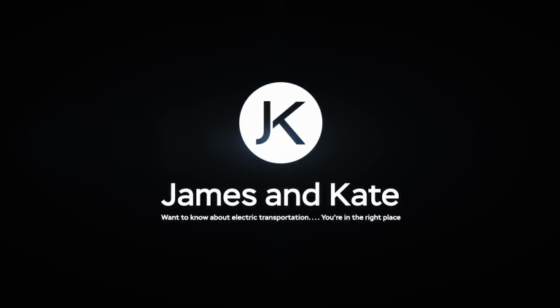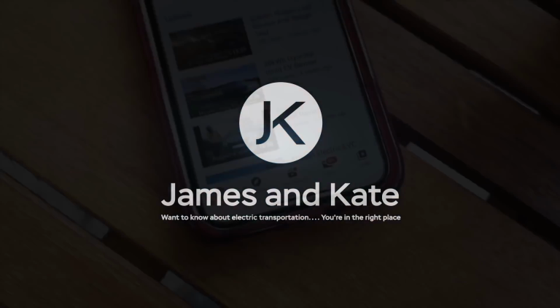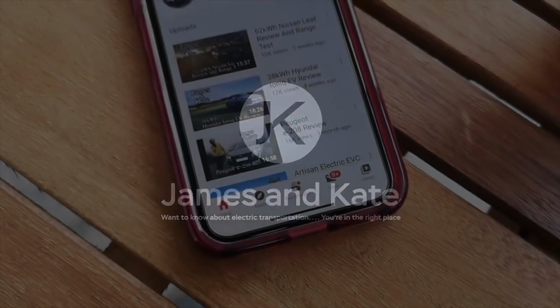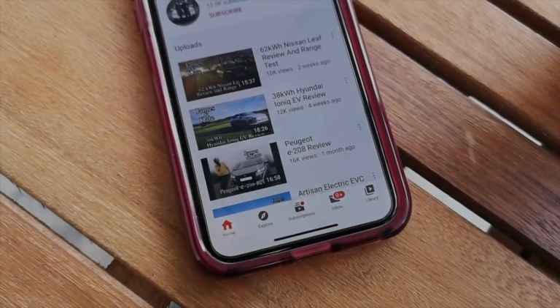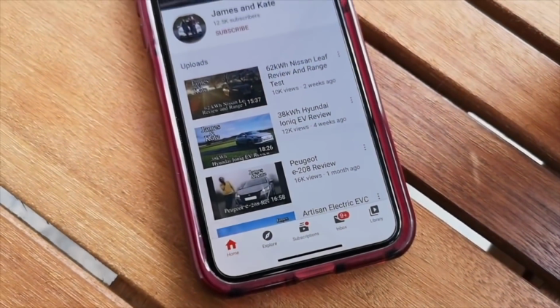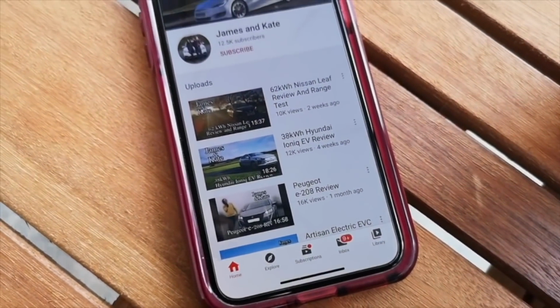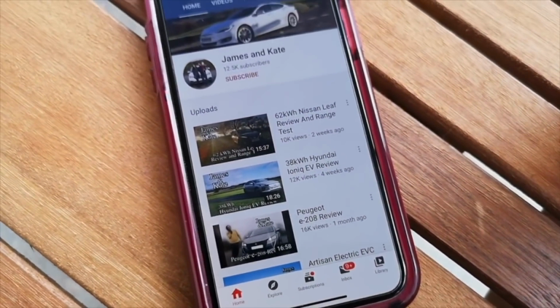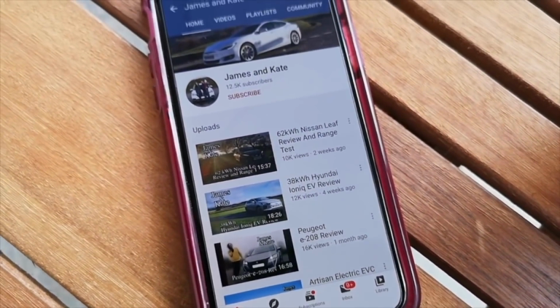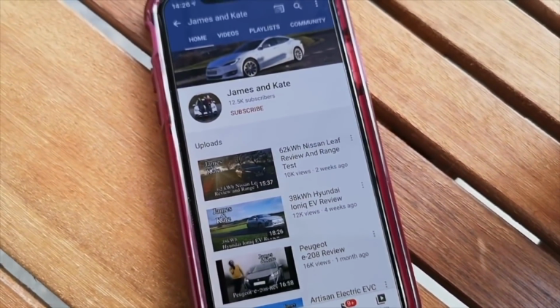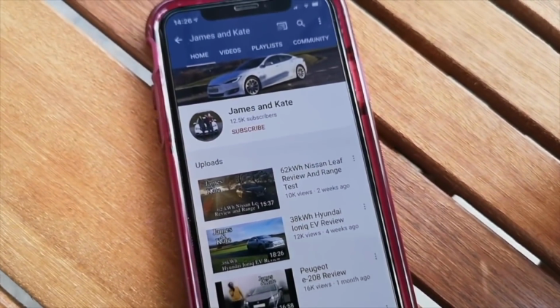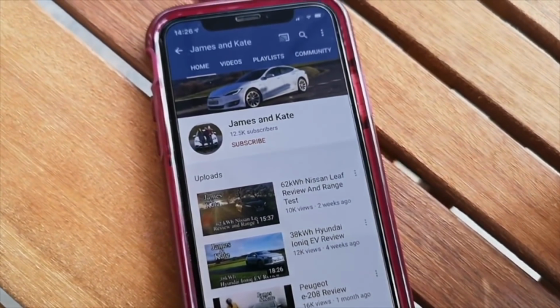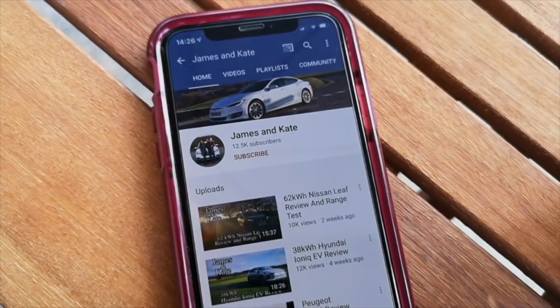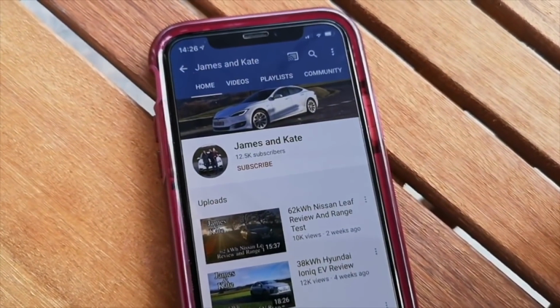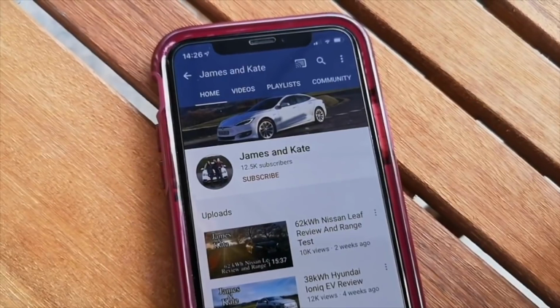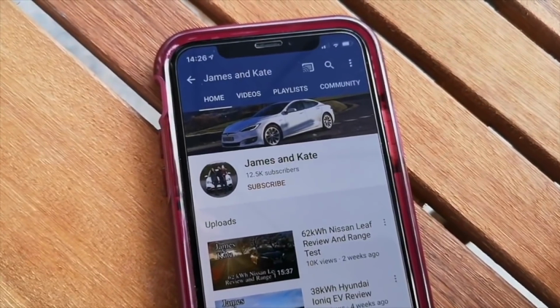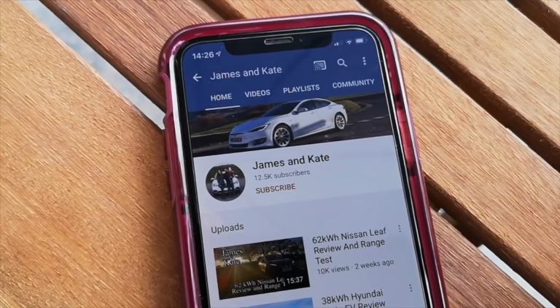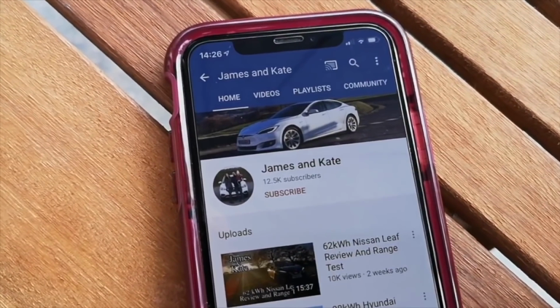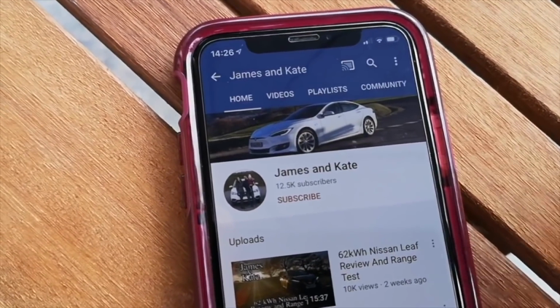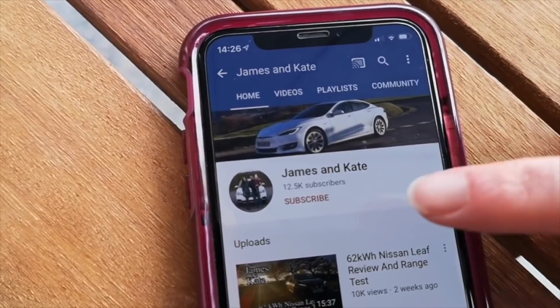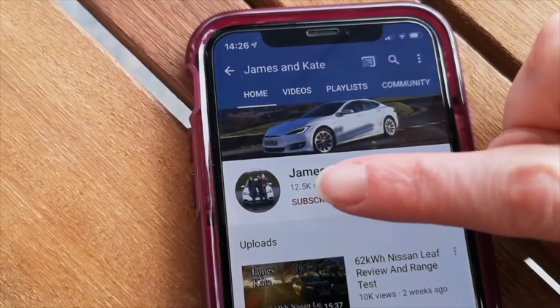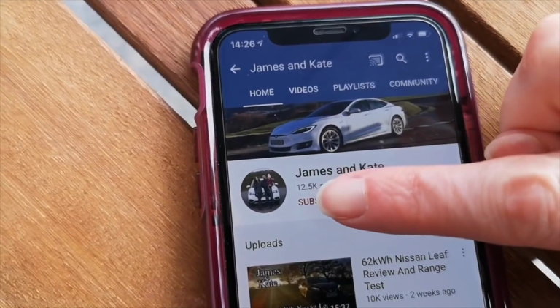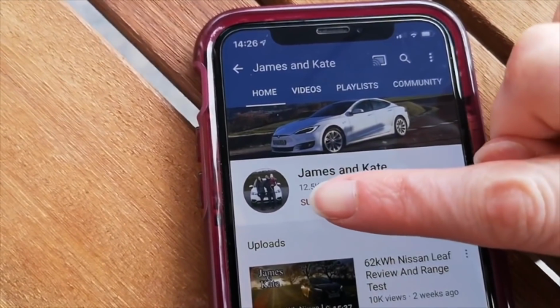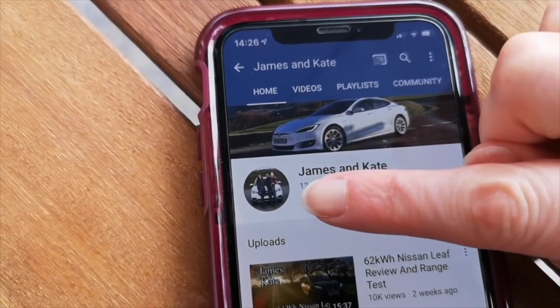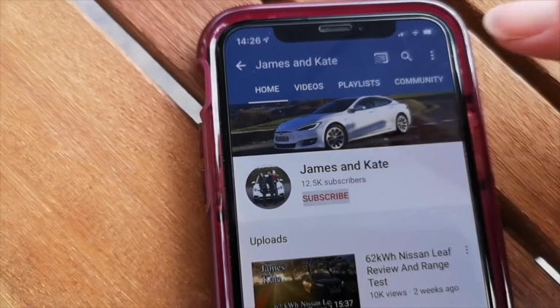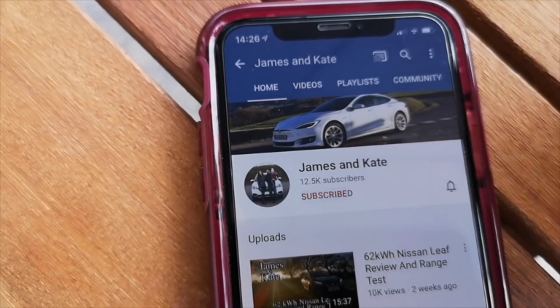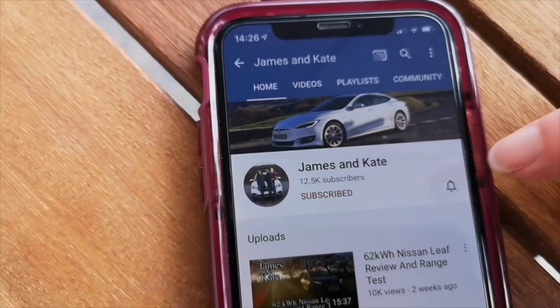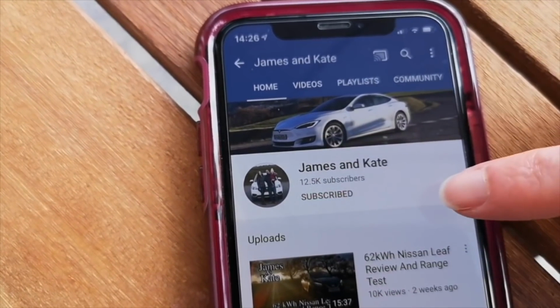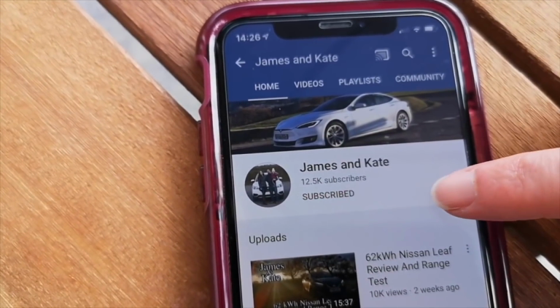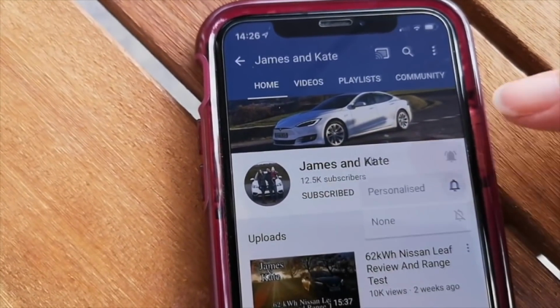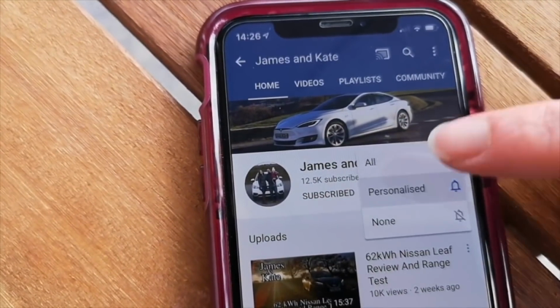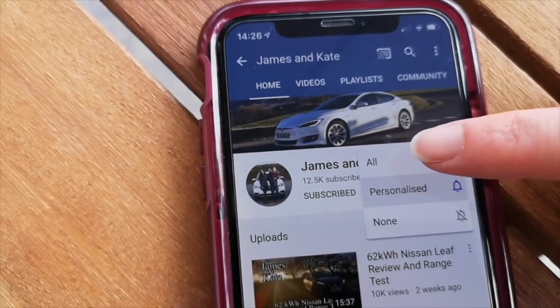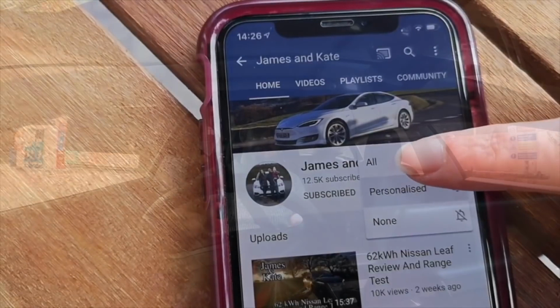Please remember to check out our other videos and click on the subscribe button and the bell icon so you get notifications each time we upload another video.